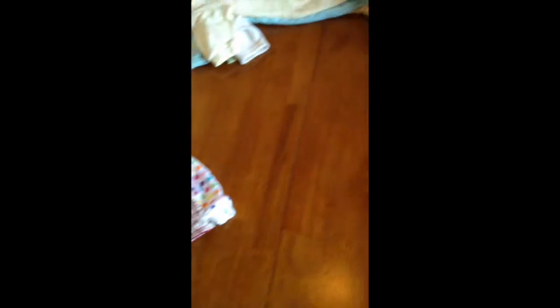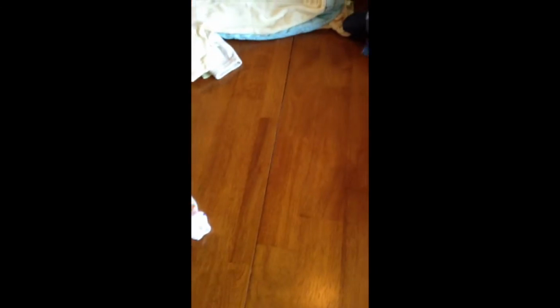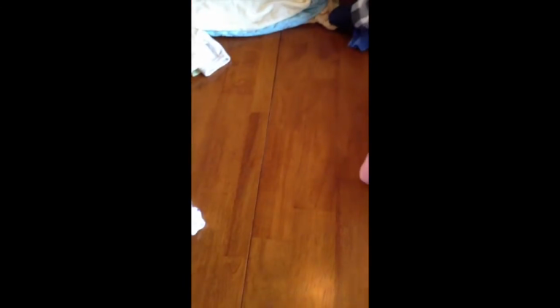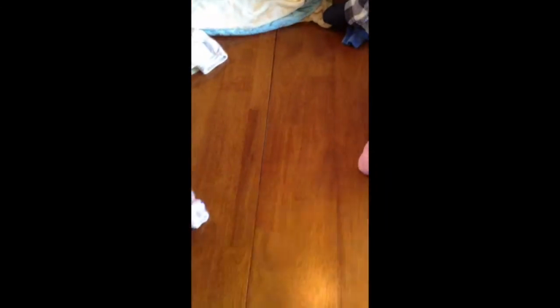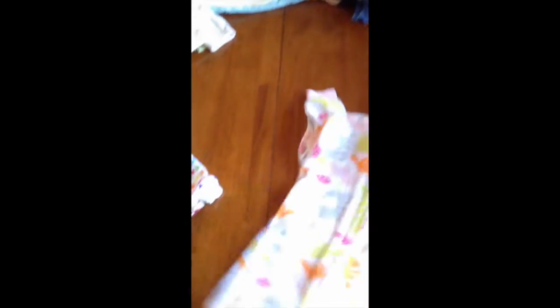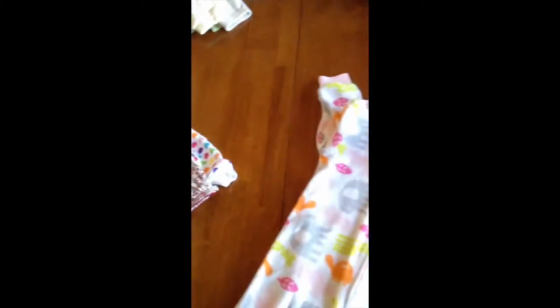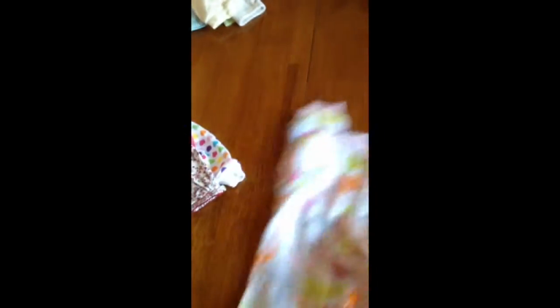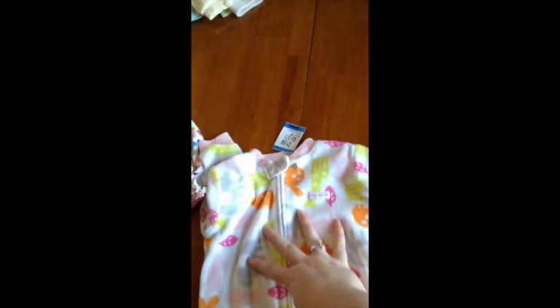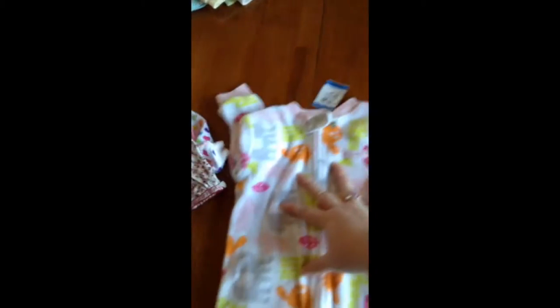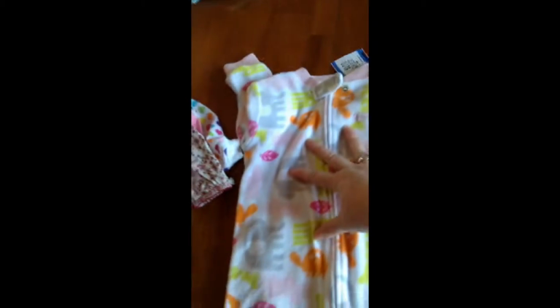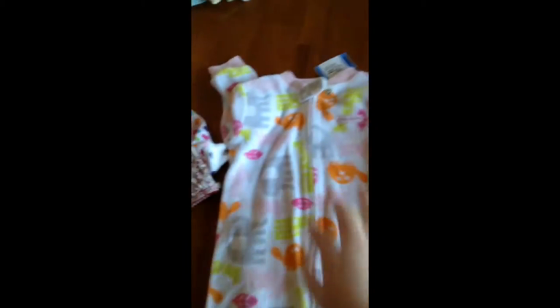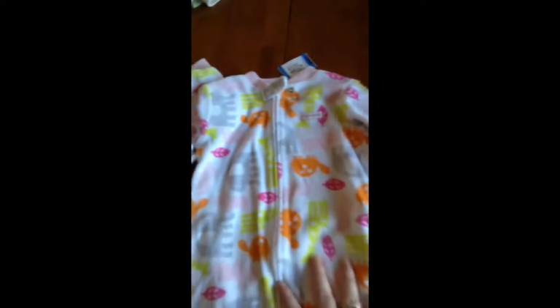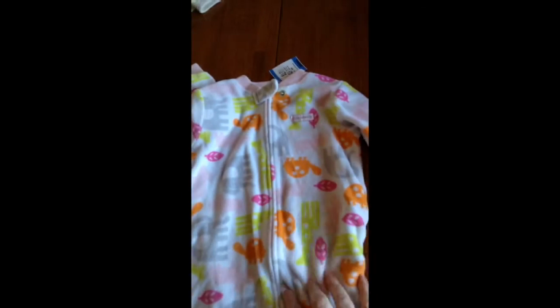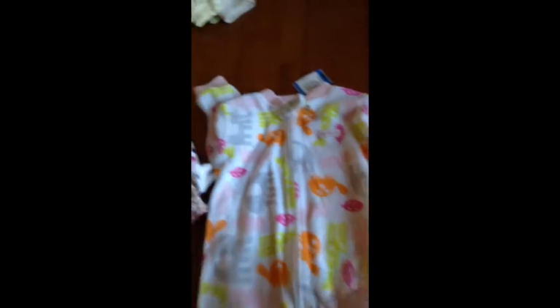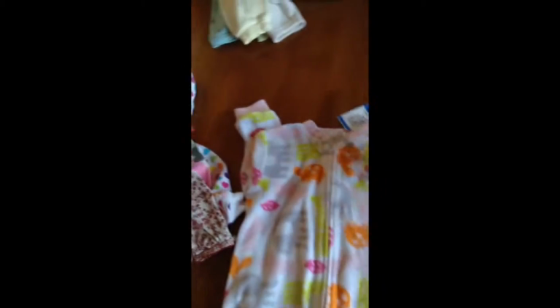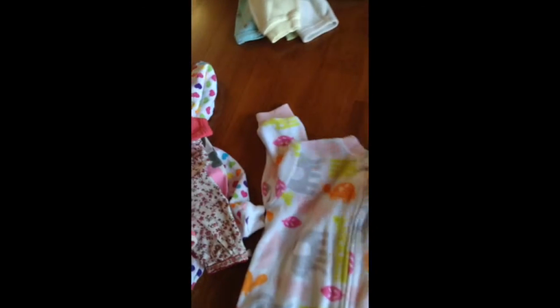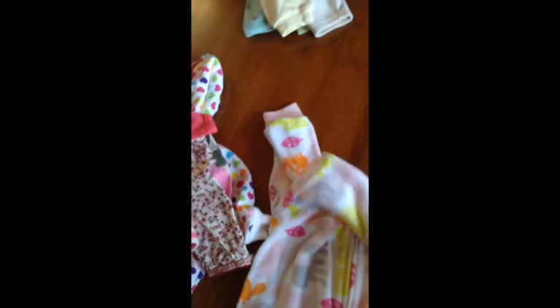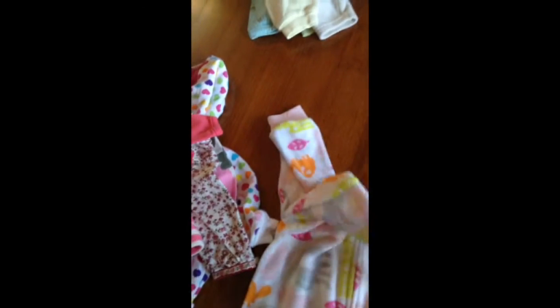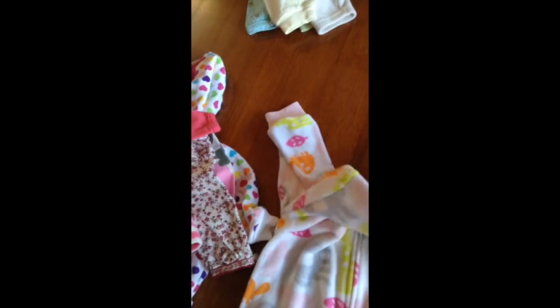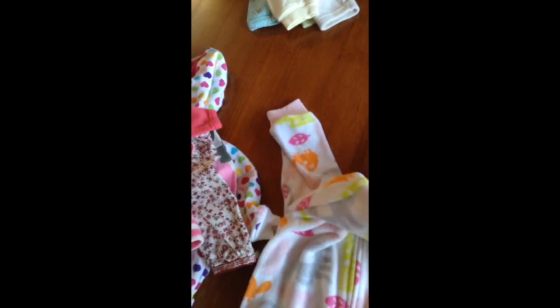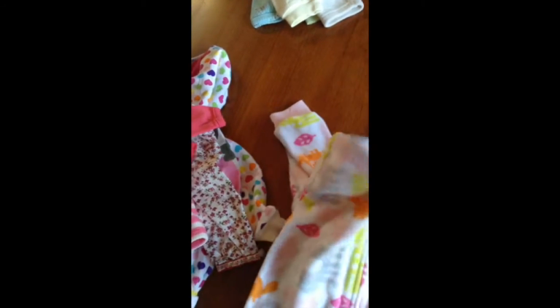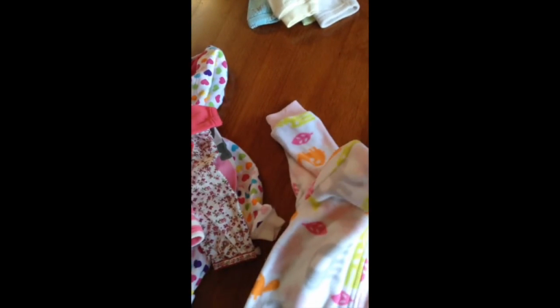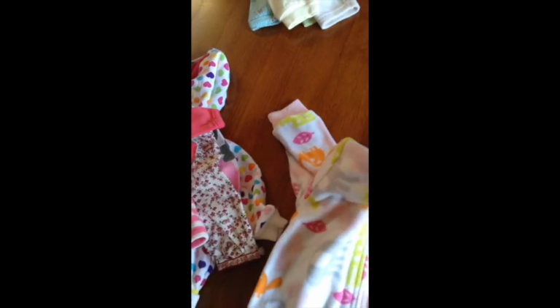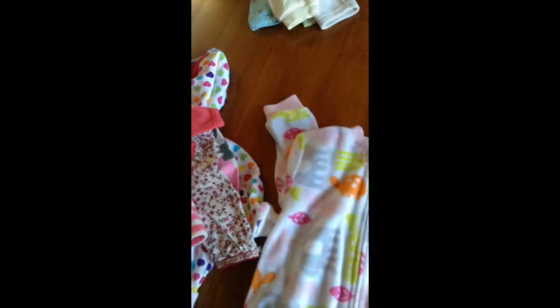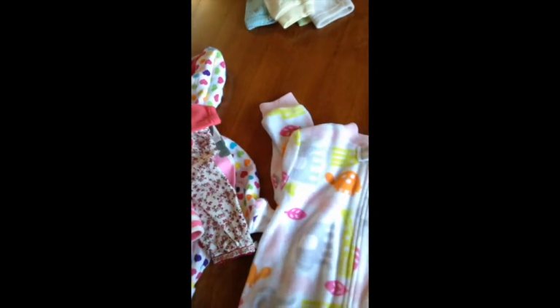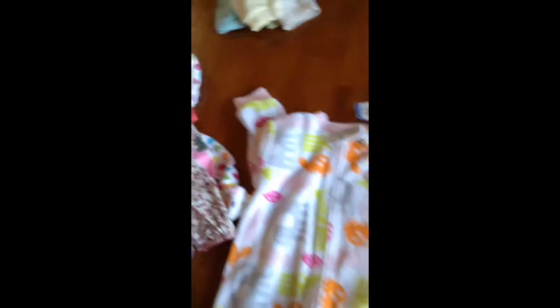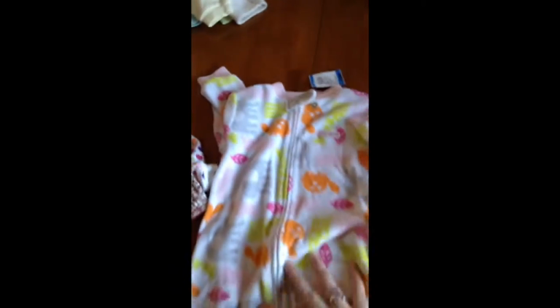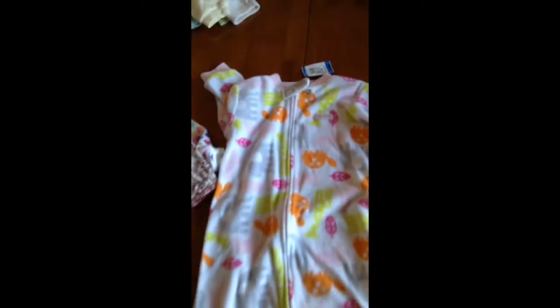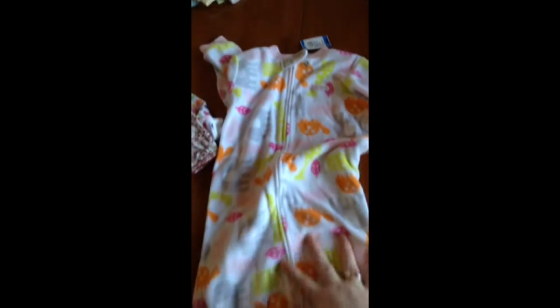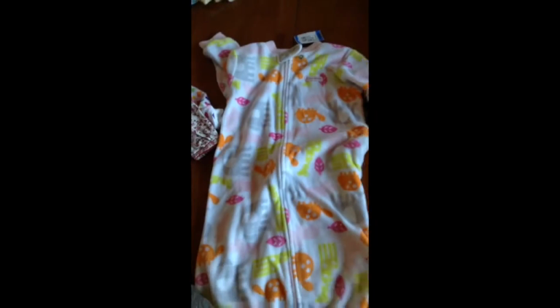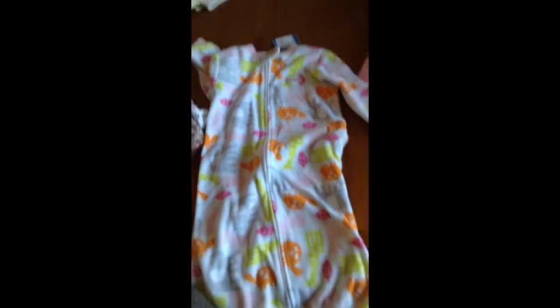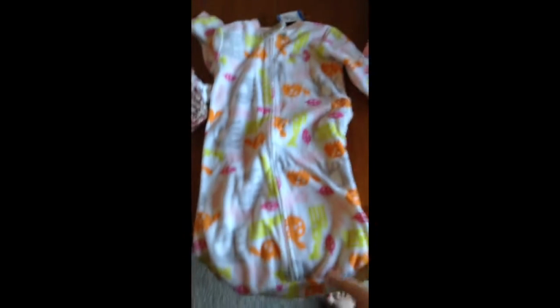And I got a sleep sack. It's a cute little animal print, super fuzzy. From Carters as well and it was $1.50.